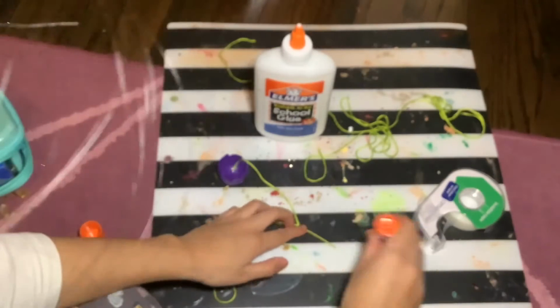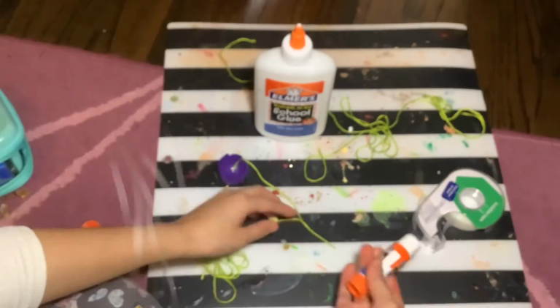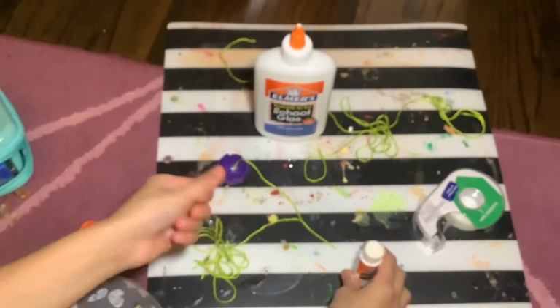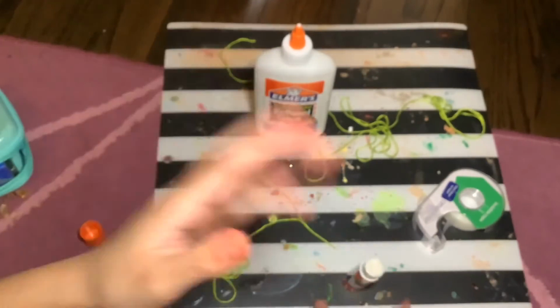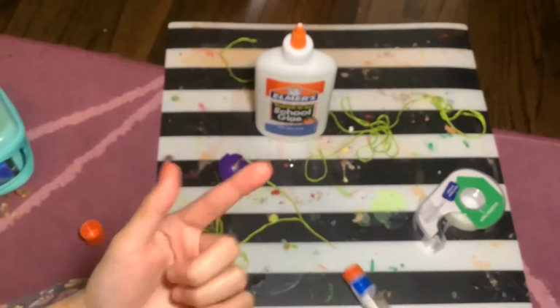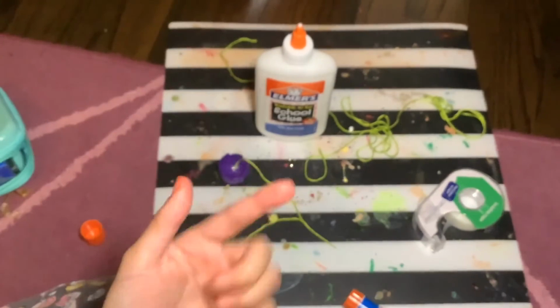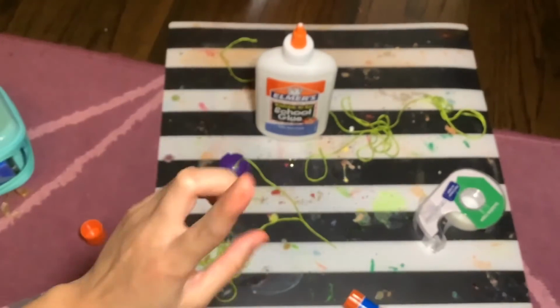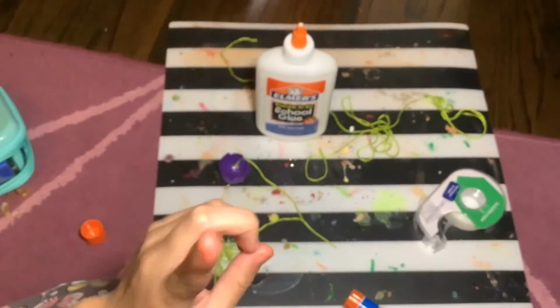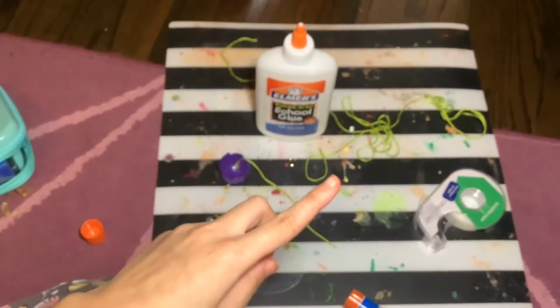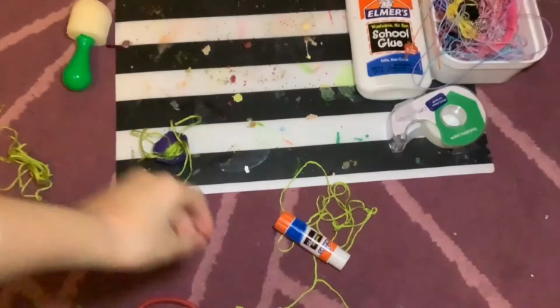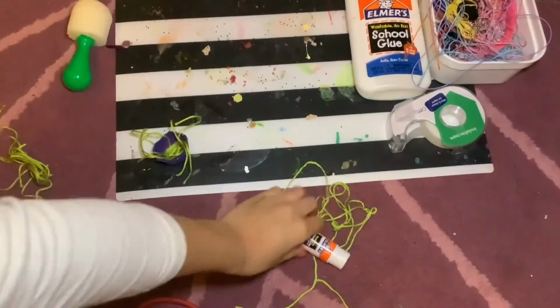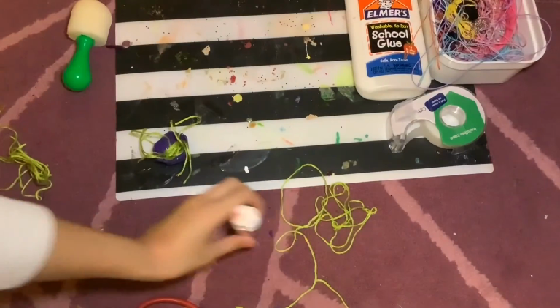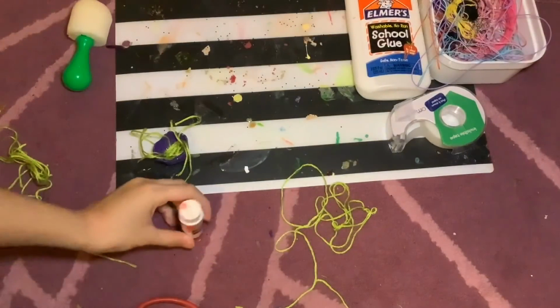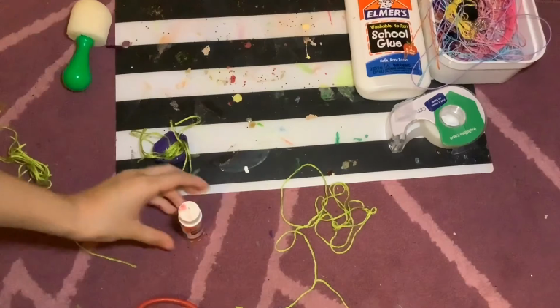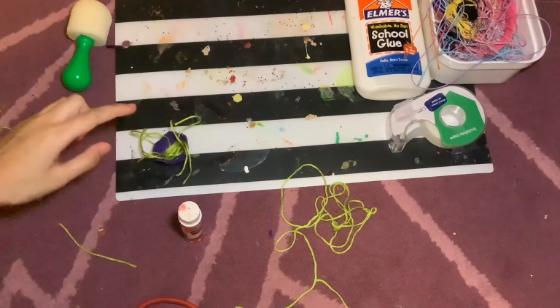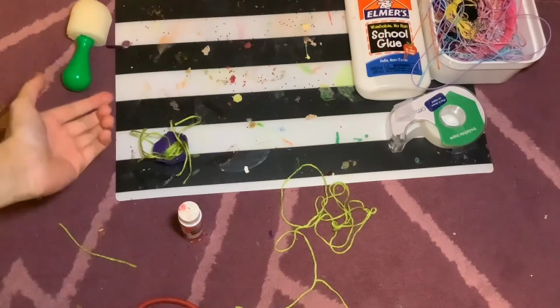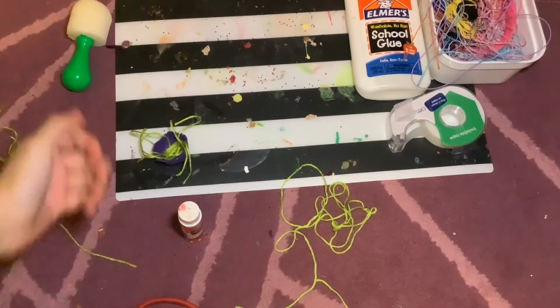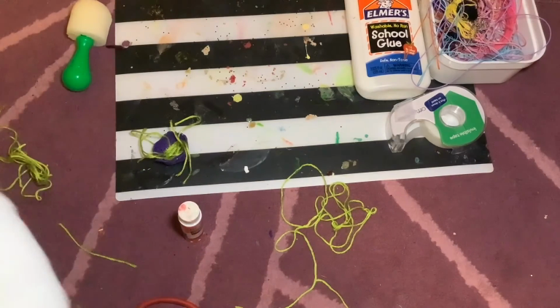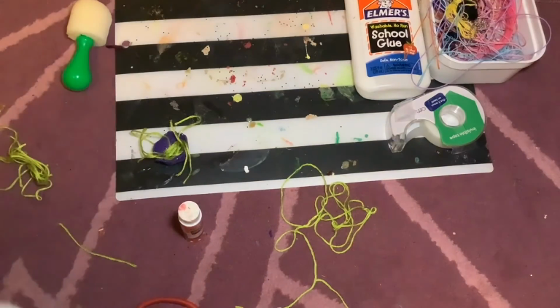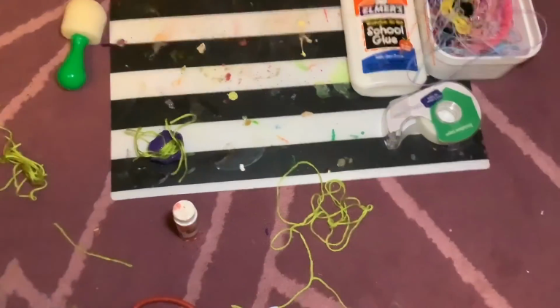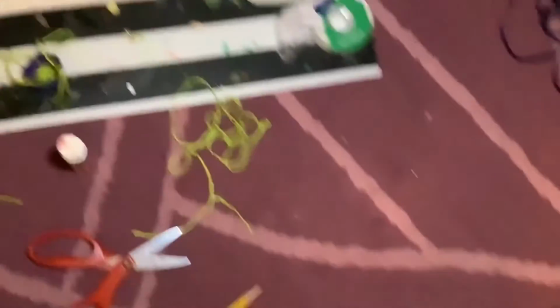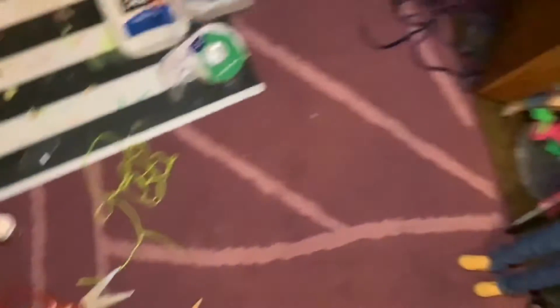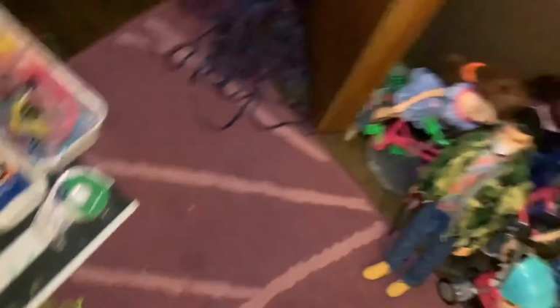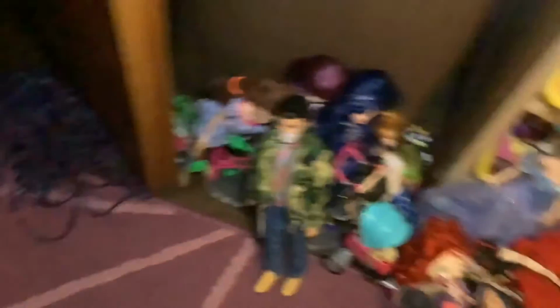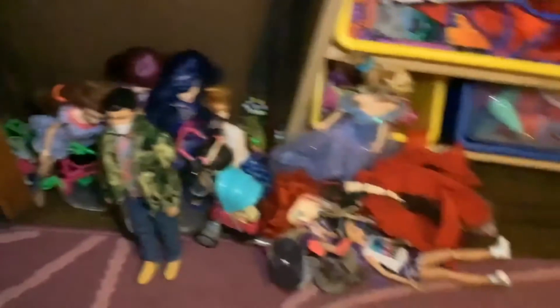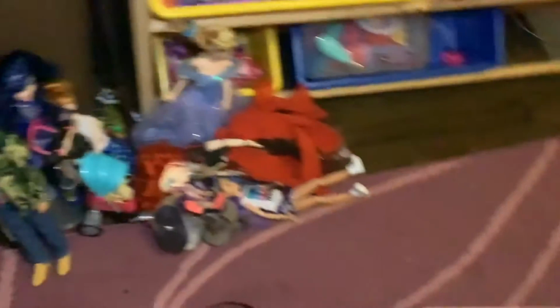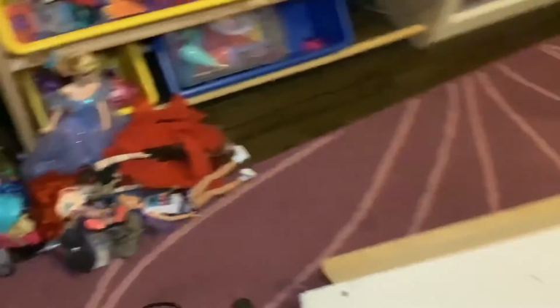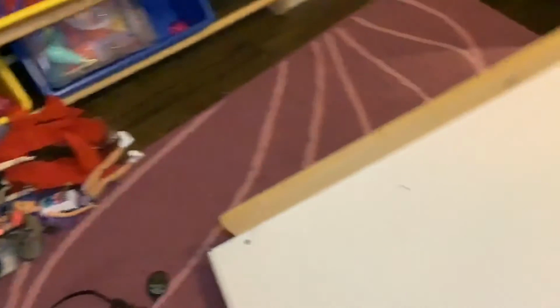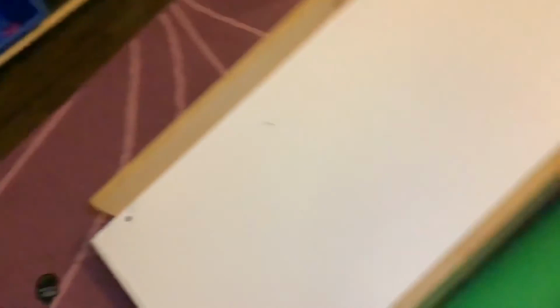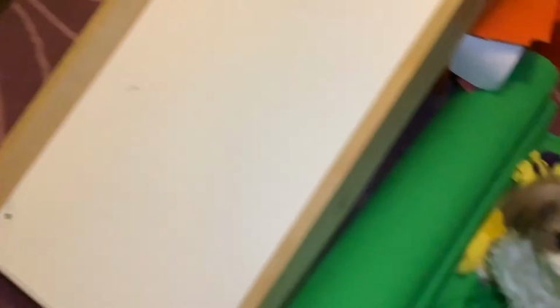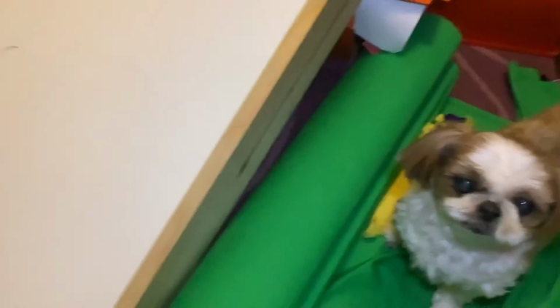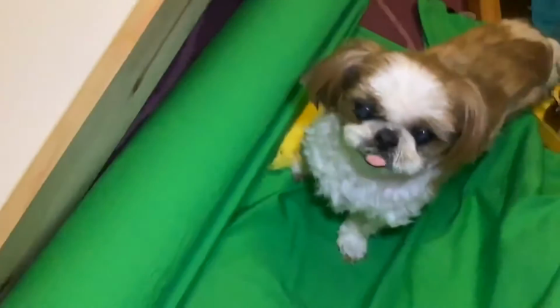I'm almost done with the gluing — gluing the tentacles. I'm going to show you the behind-the-scenes of what's going on.